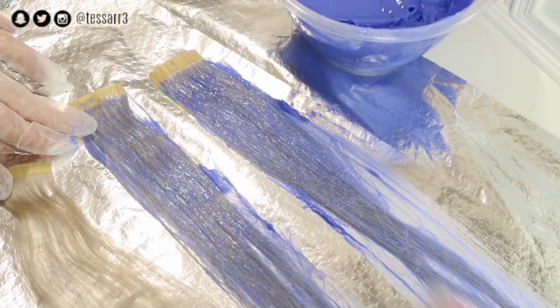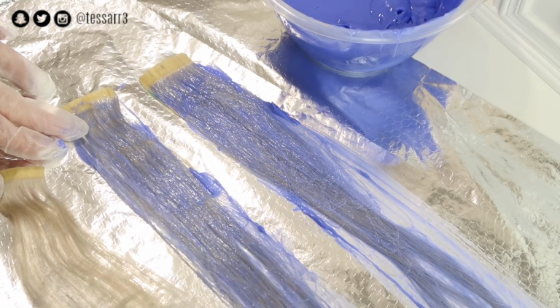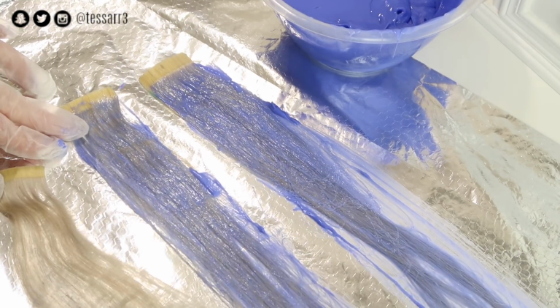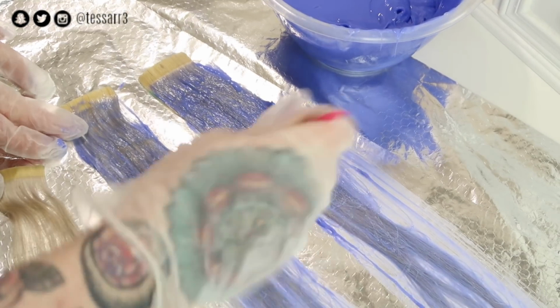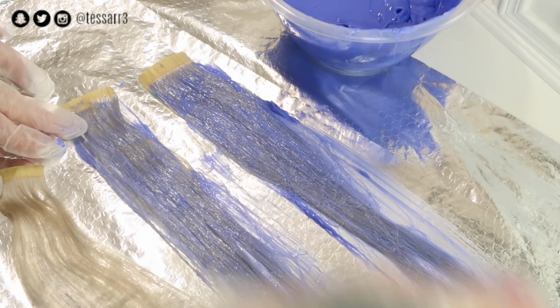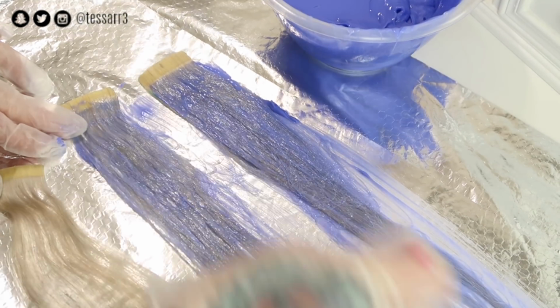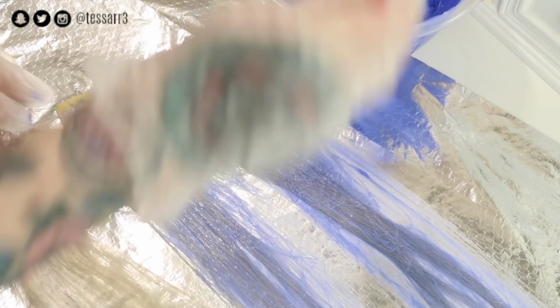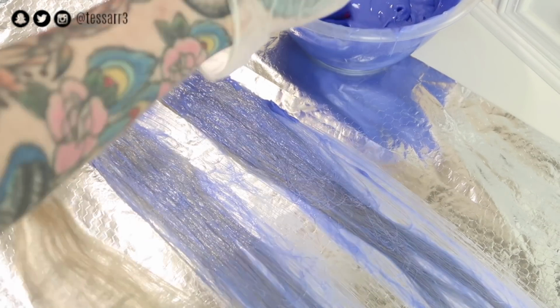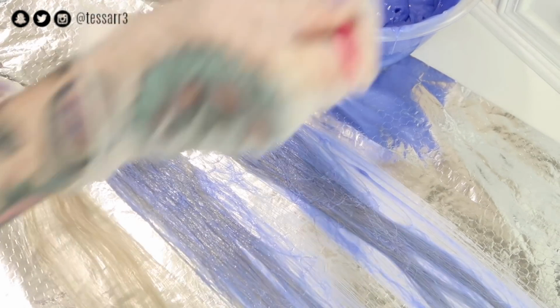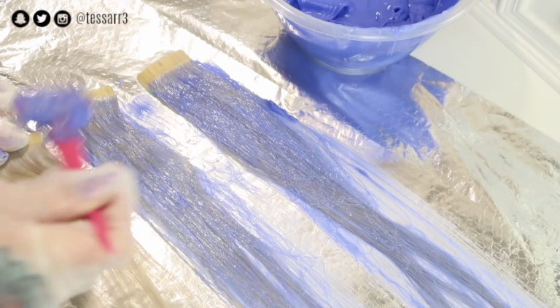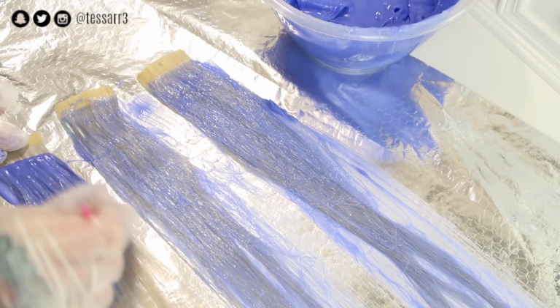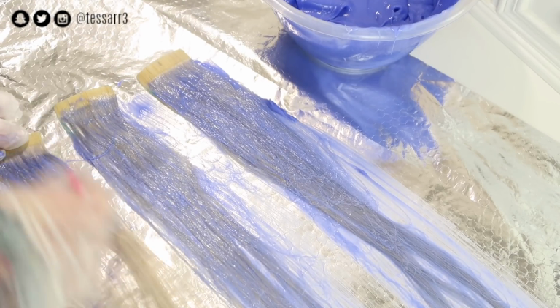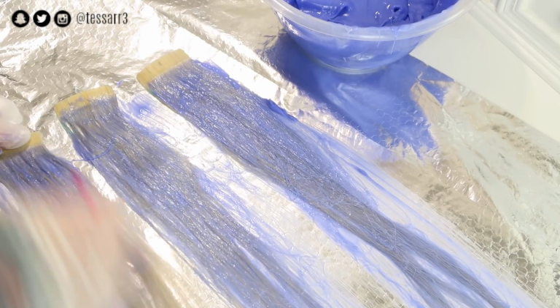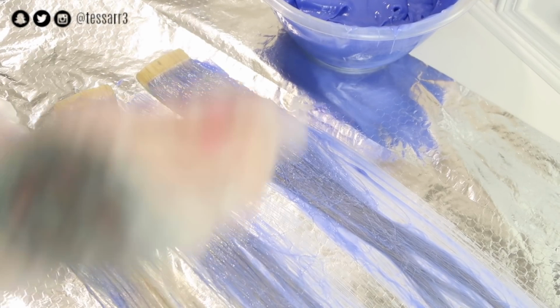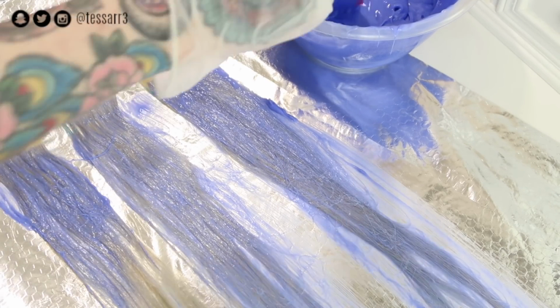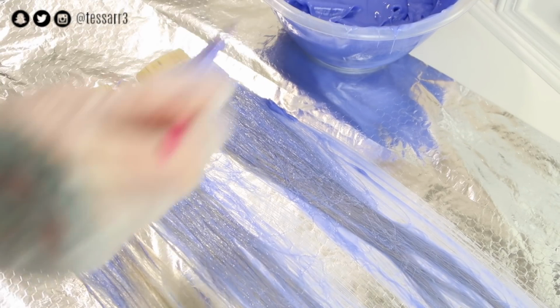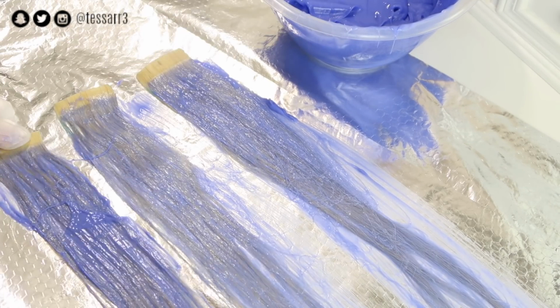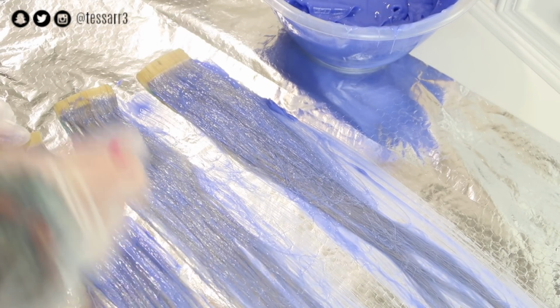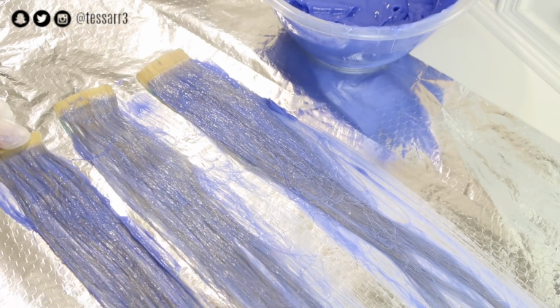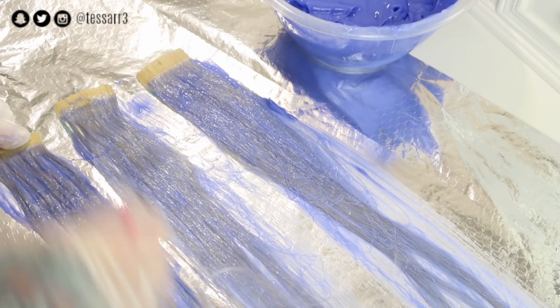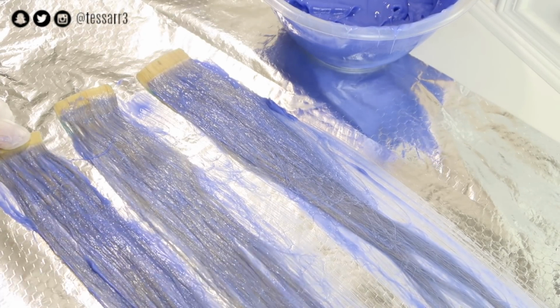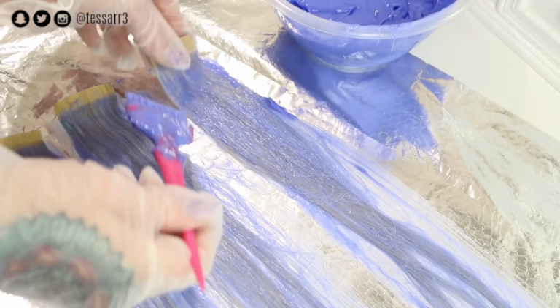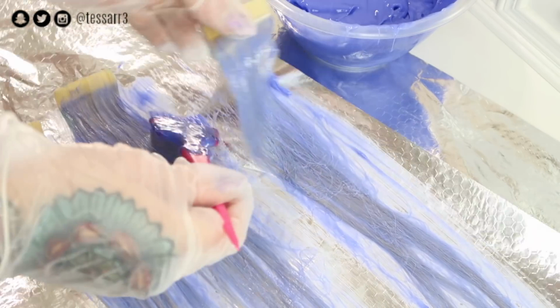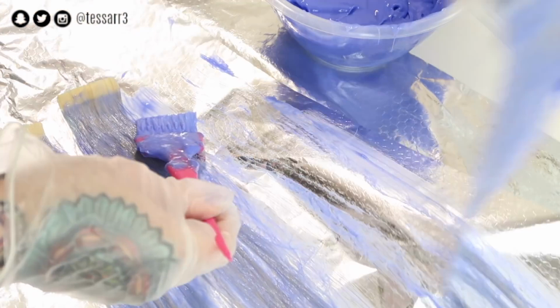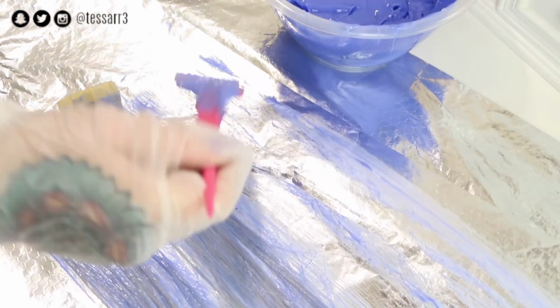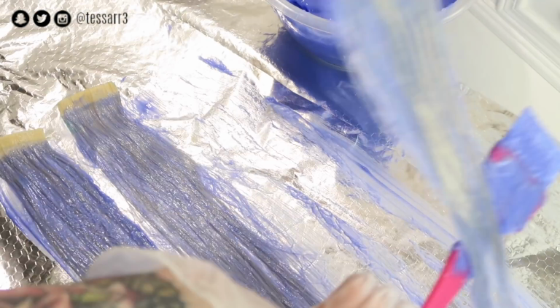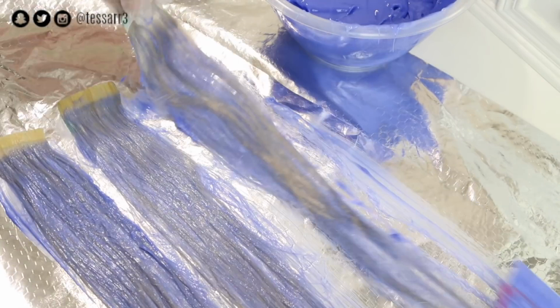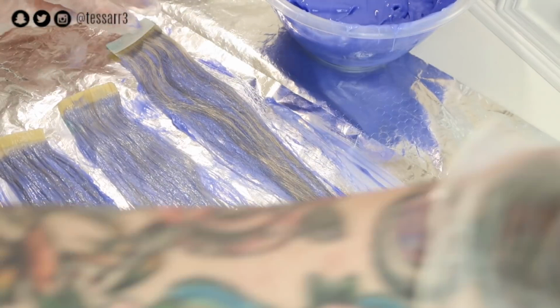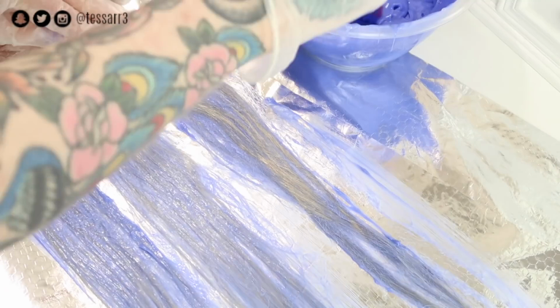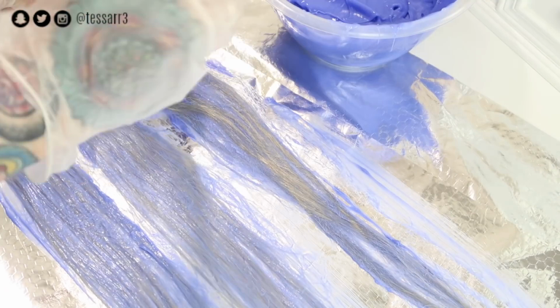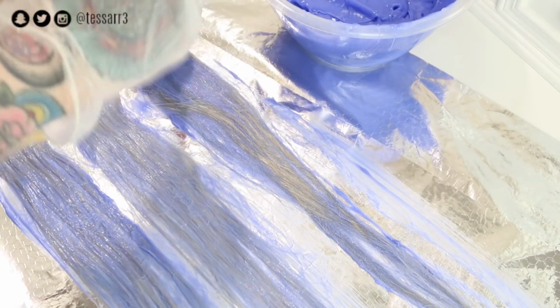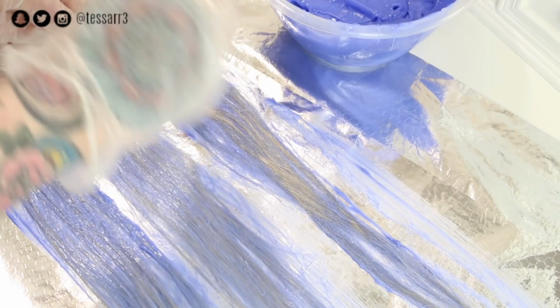If you guys are interested in purchasing the hair dye that I am using, I will put the link in the description box for you, along with a discount code so you can get some money off.